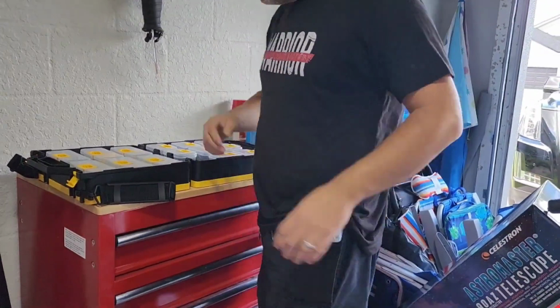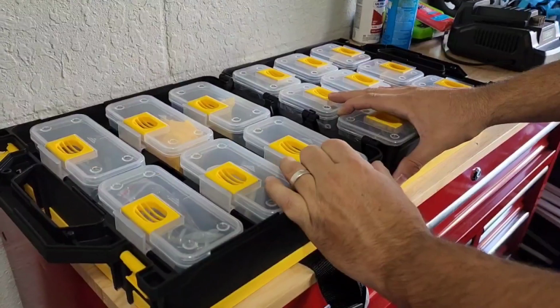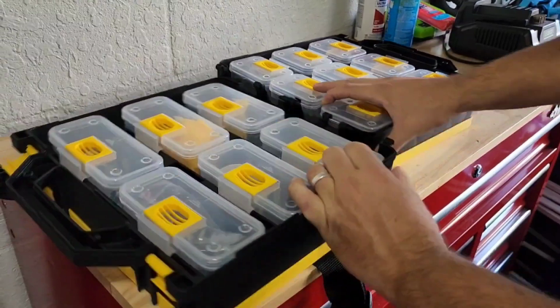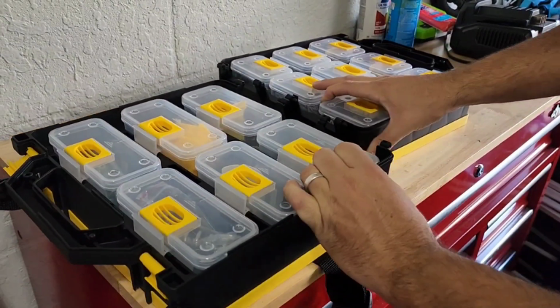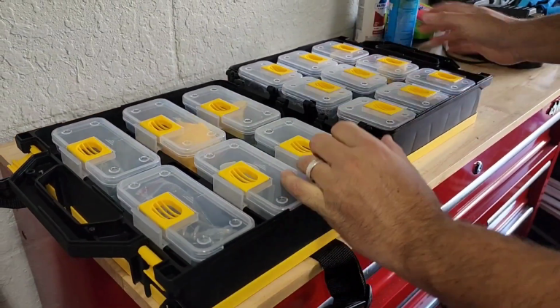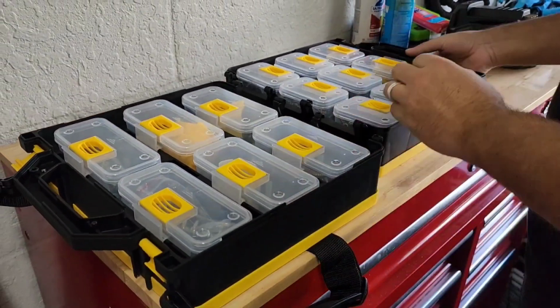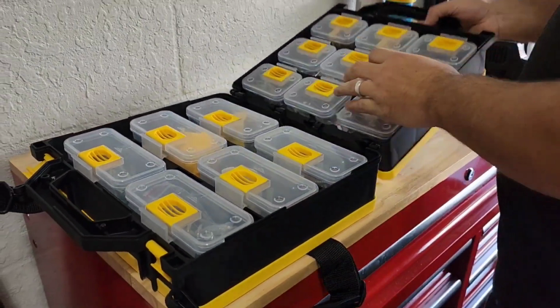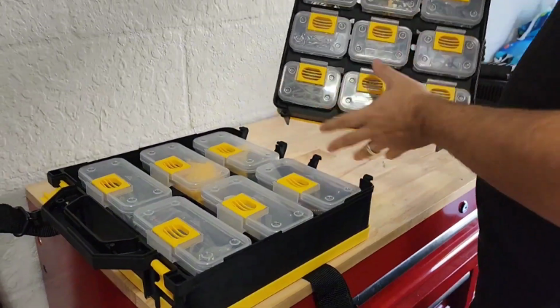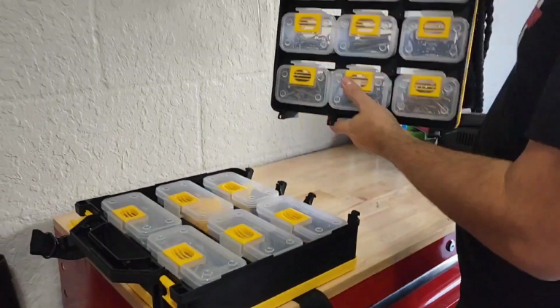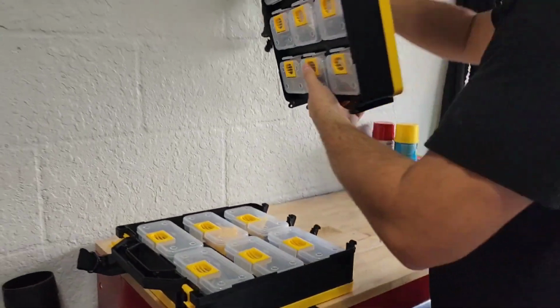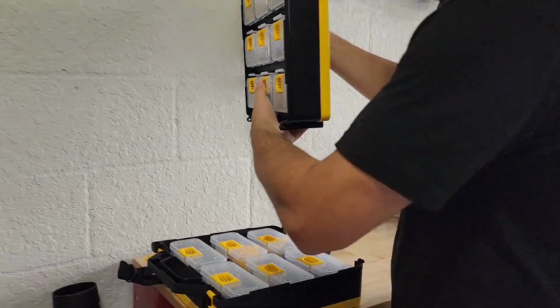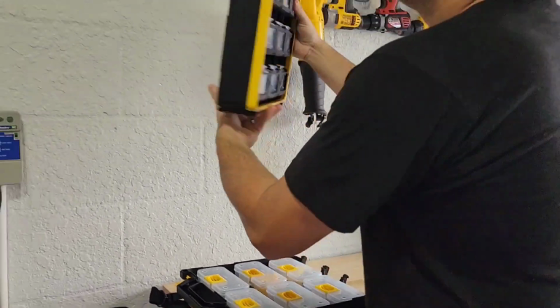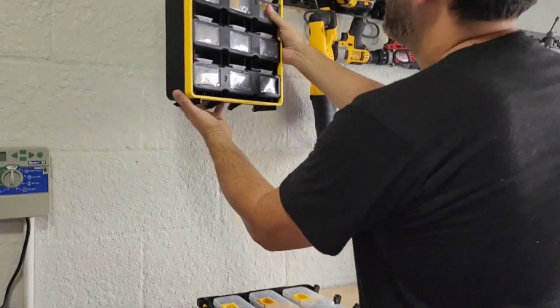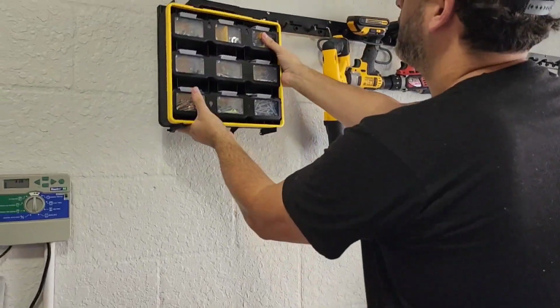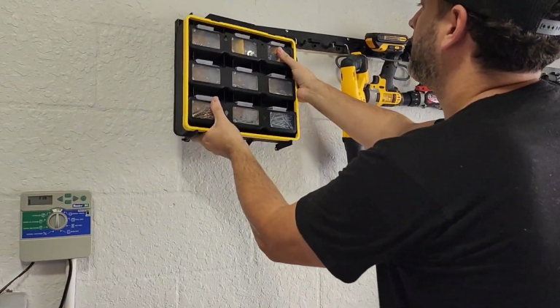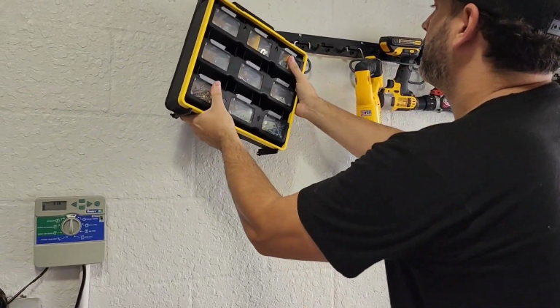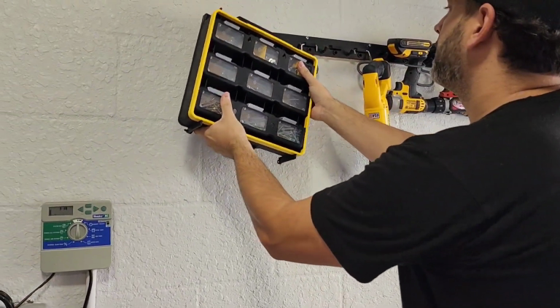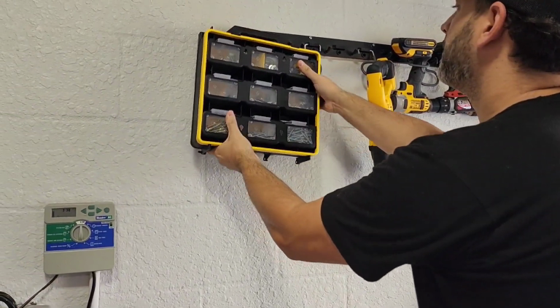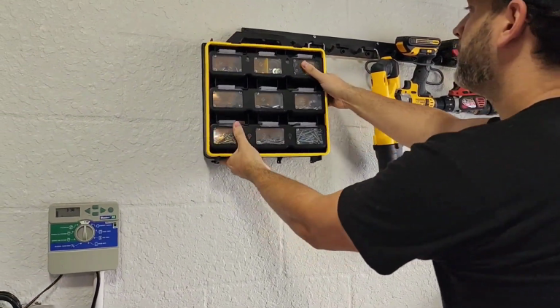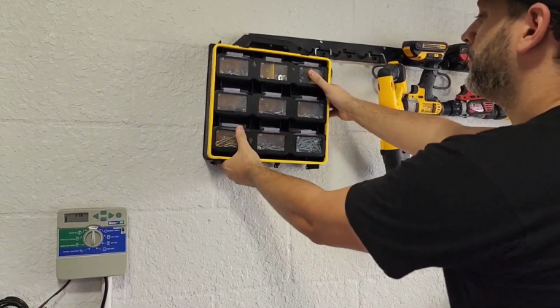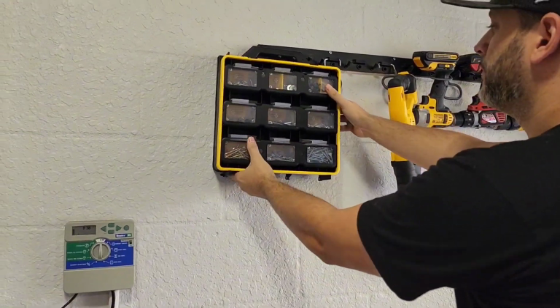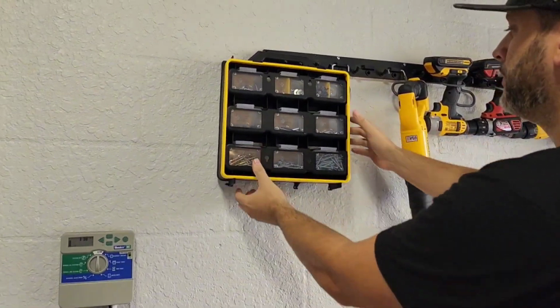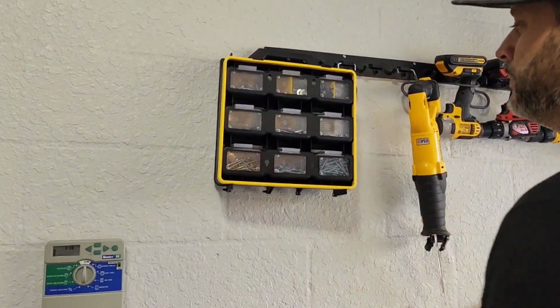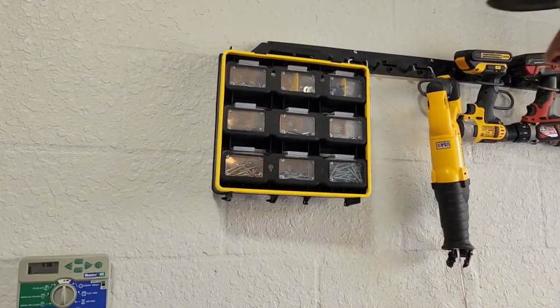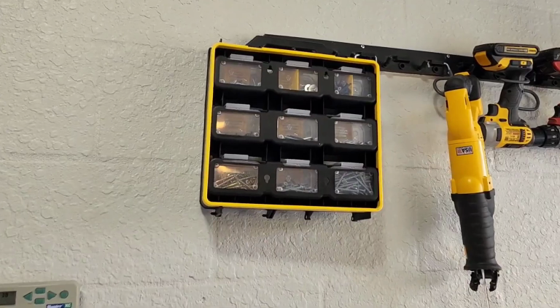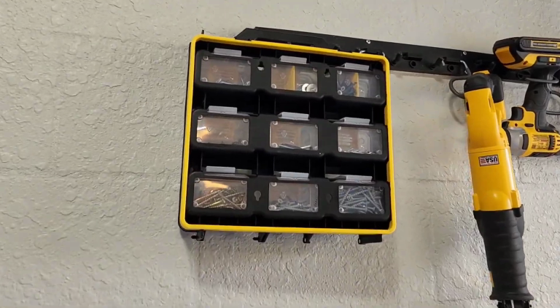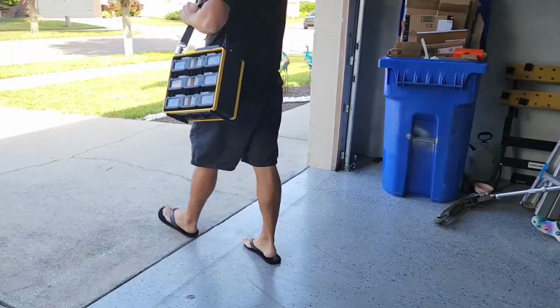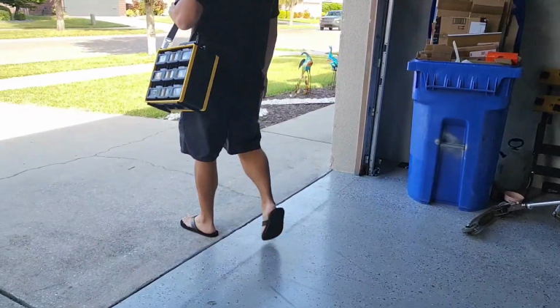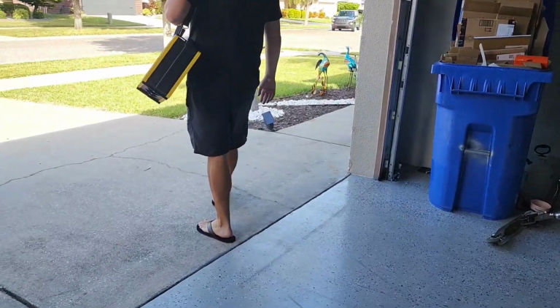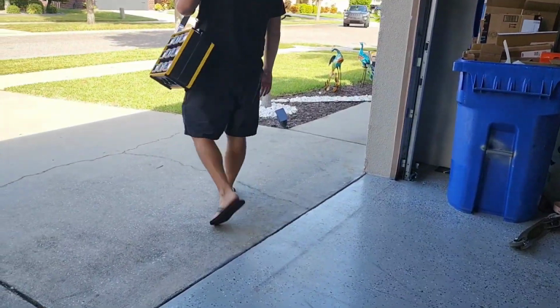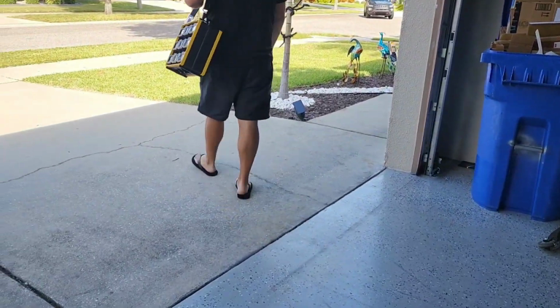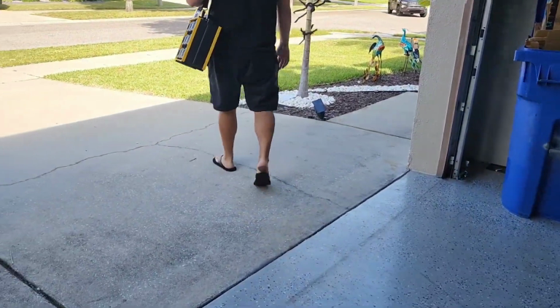You can simply clip them onto your belt too. Now what's great is these actually separate so you can hang them up to store them away just like that, or take them on the go out to work.